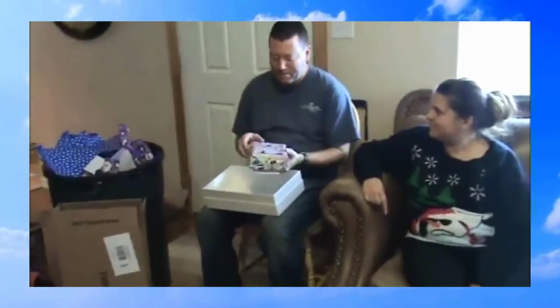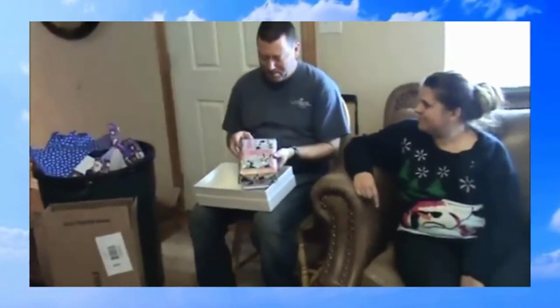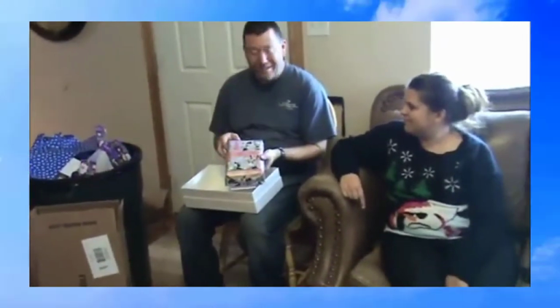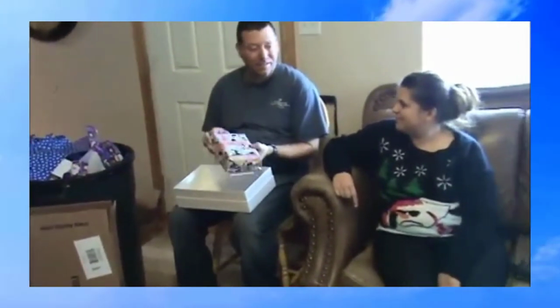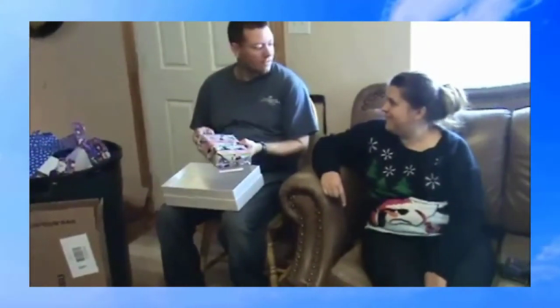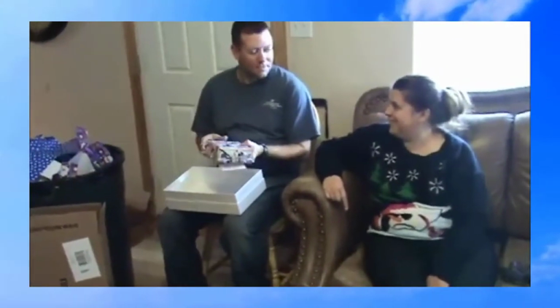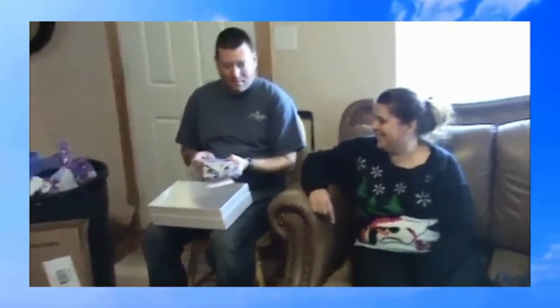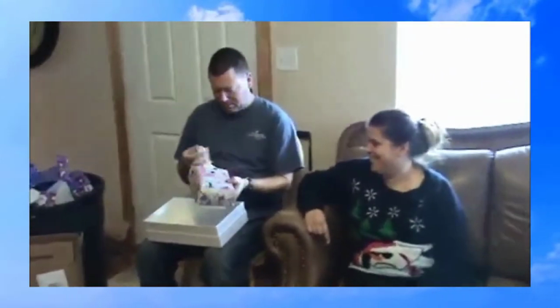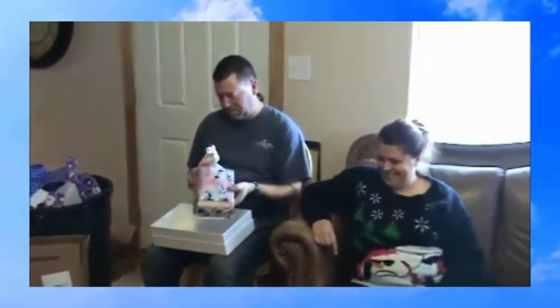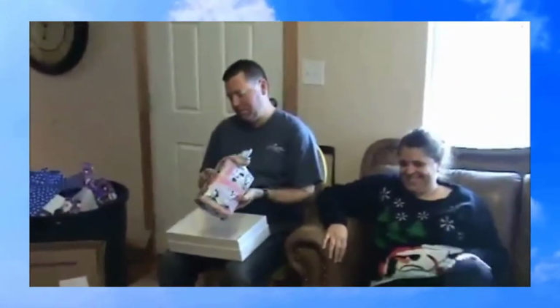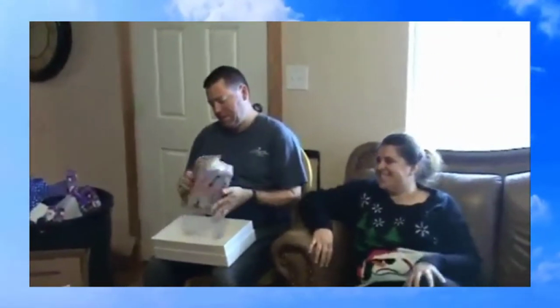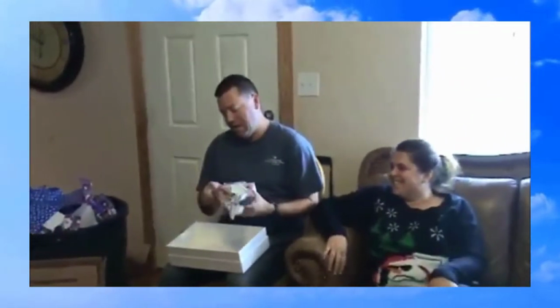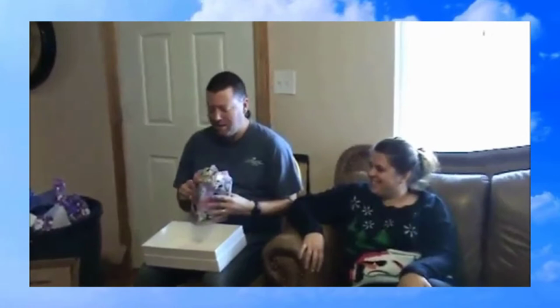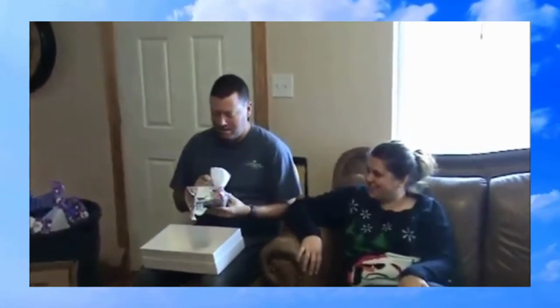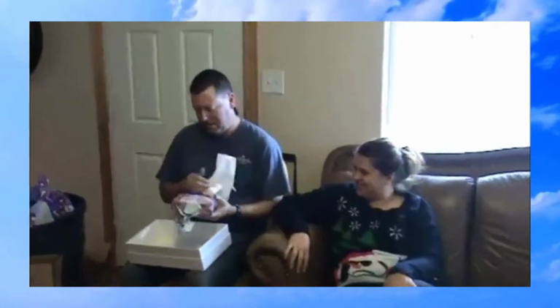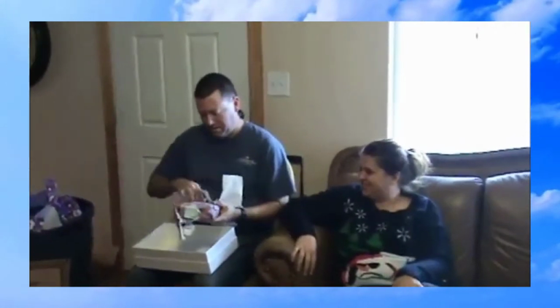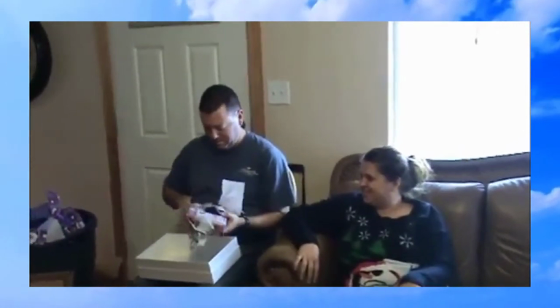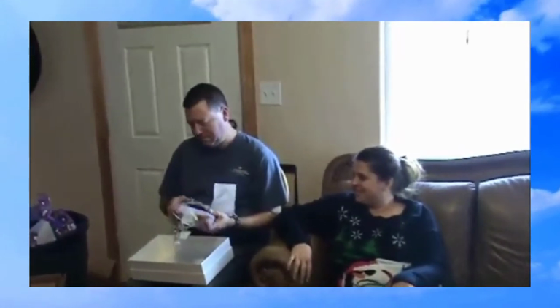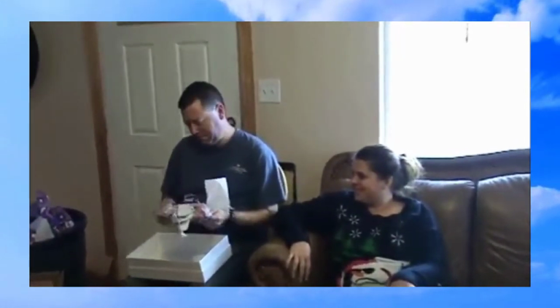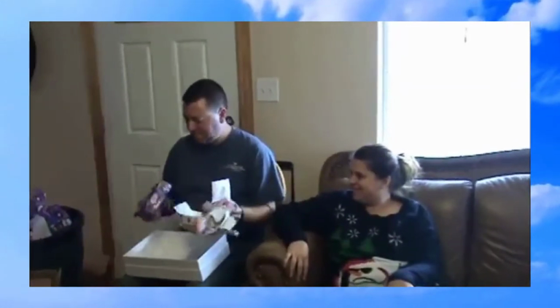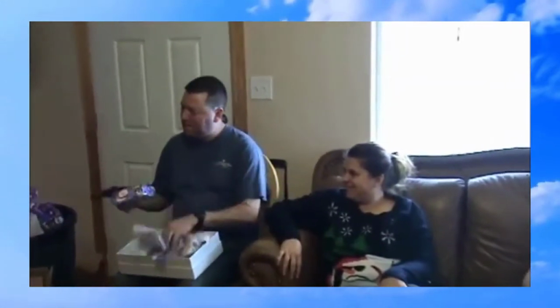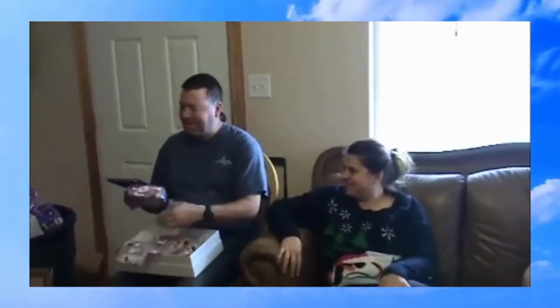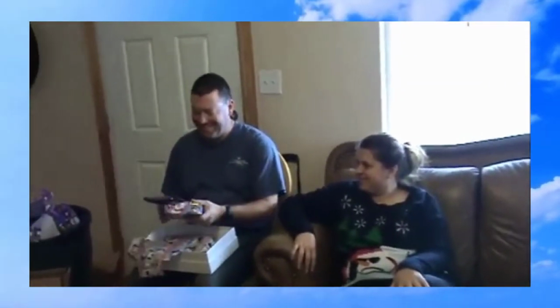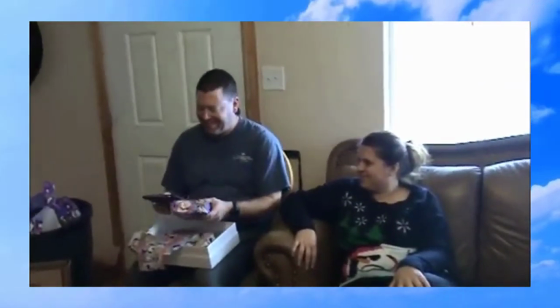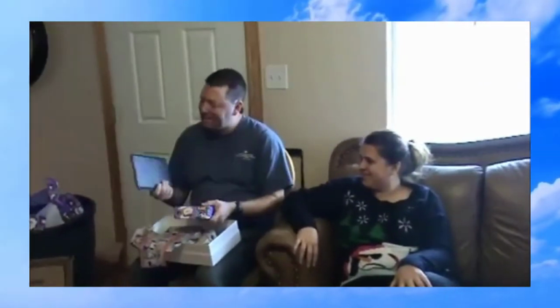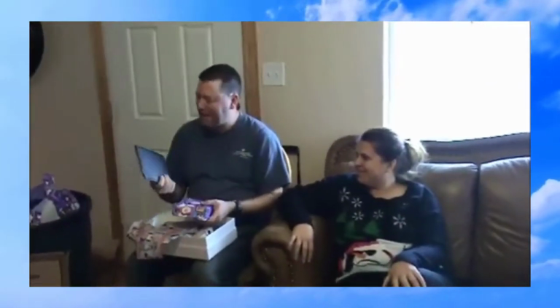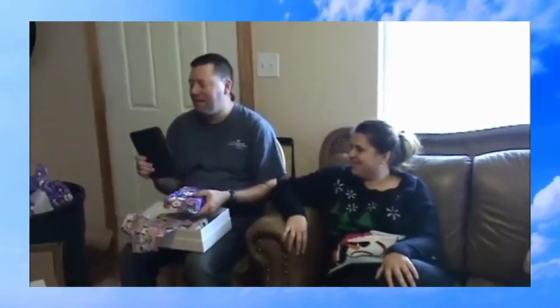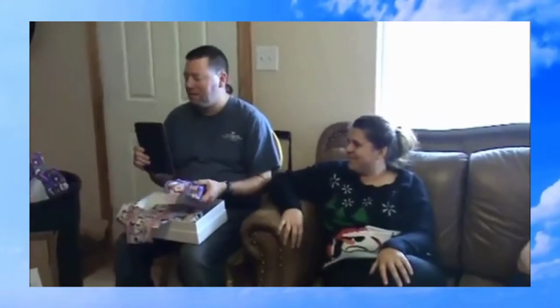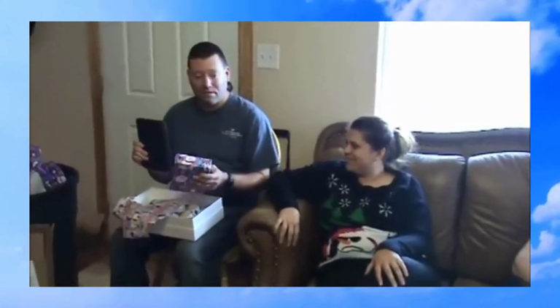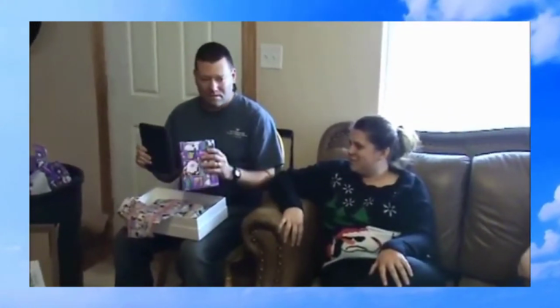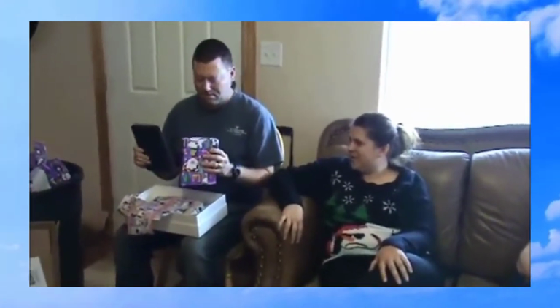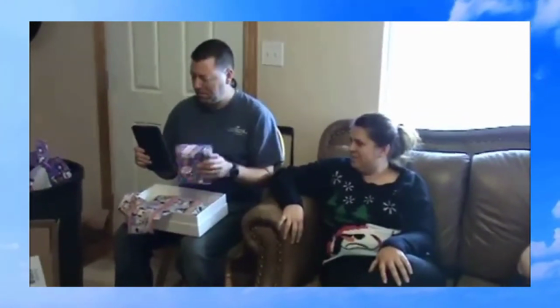So you brought me in my own bed? Now you have to open the tablet.